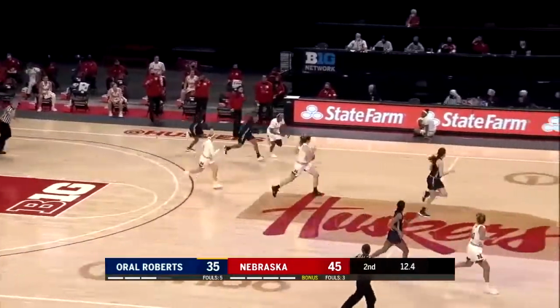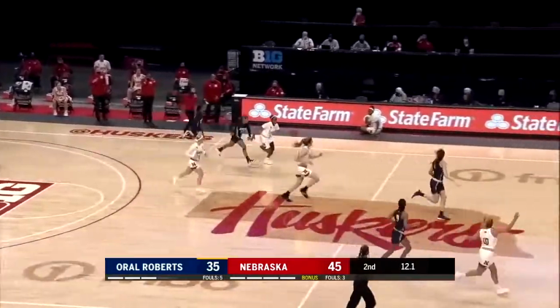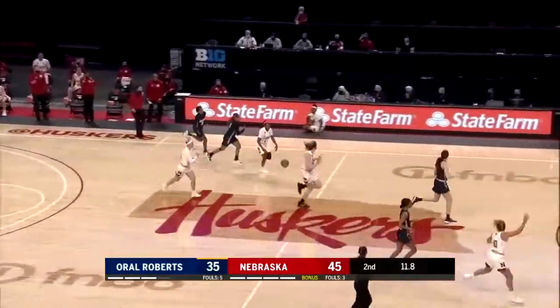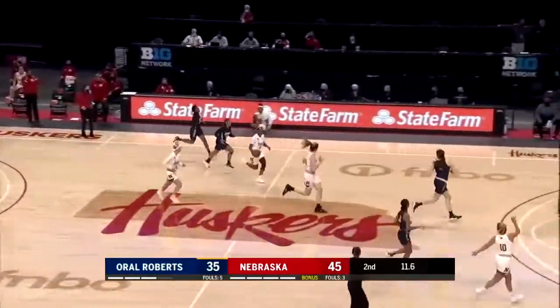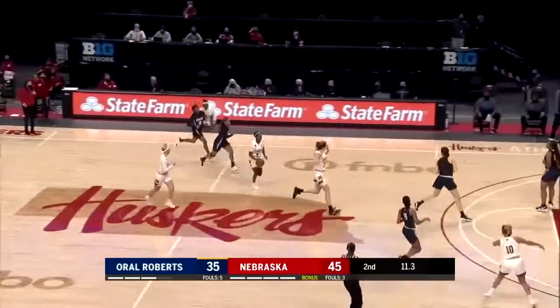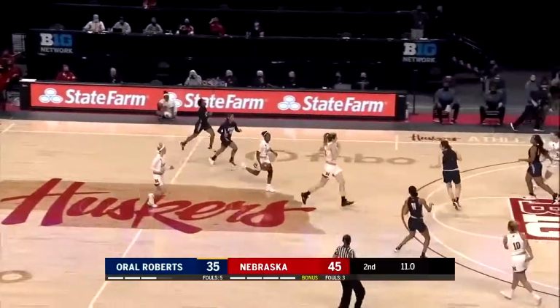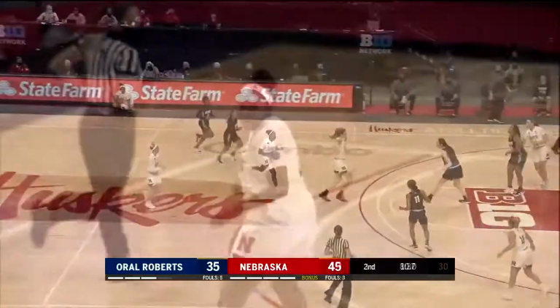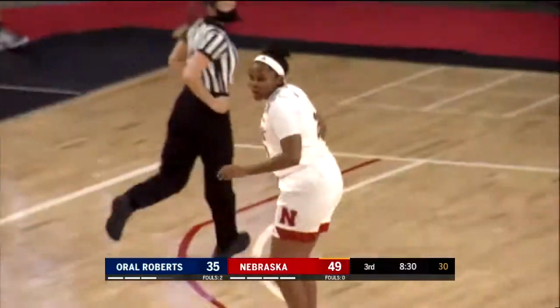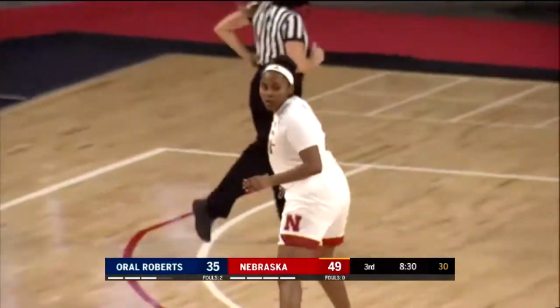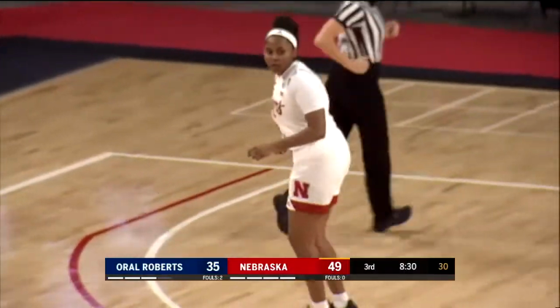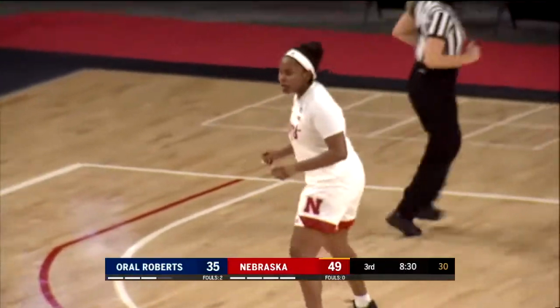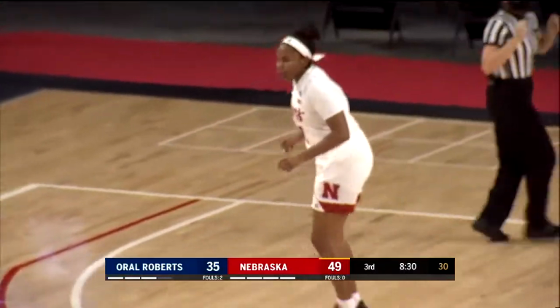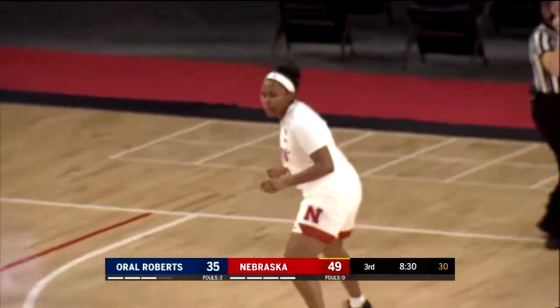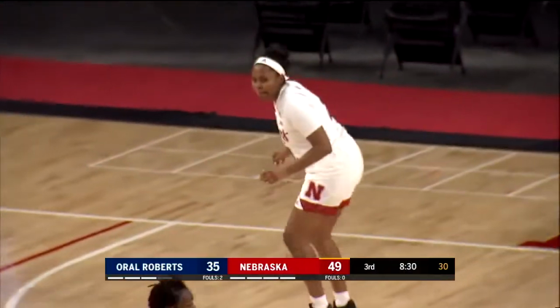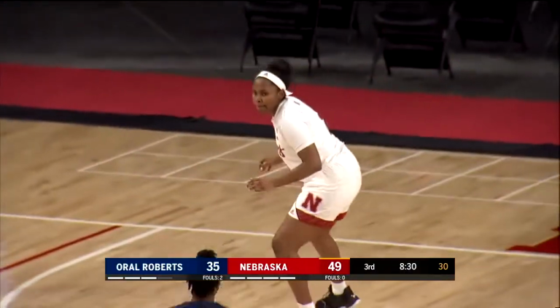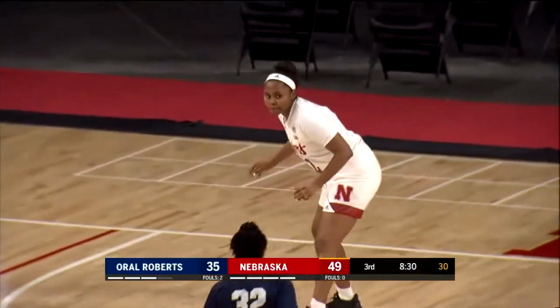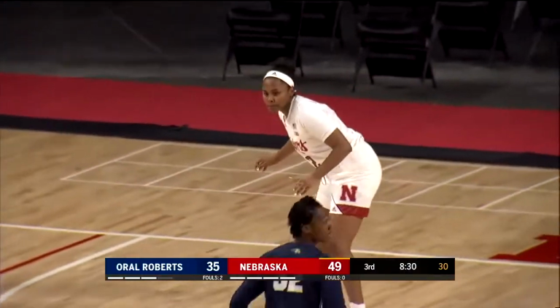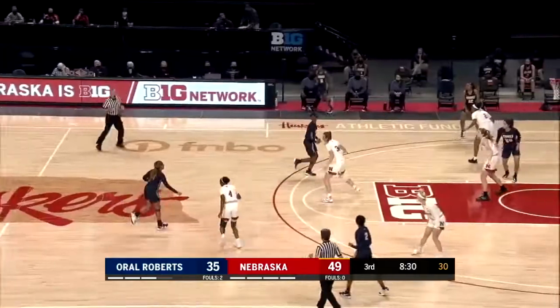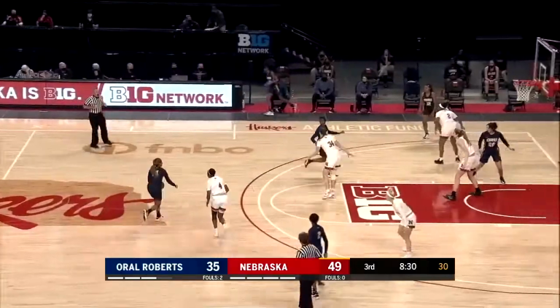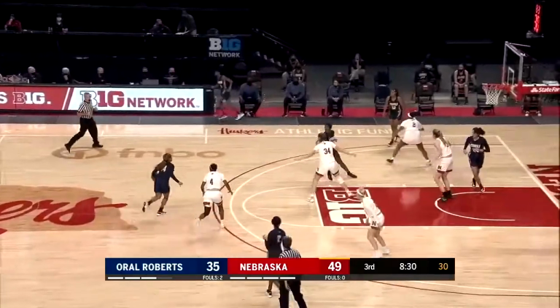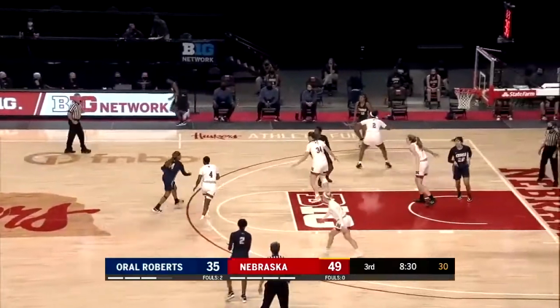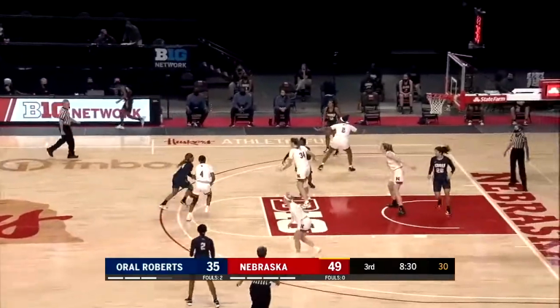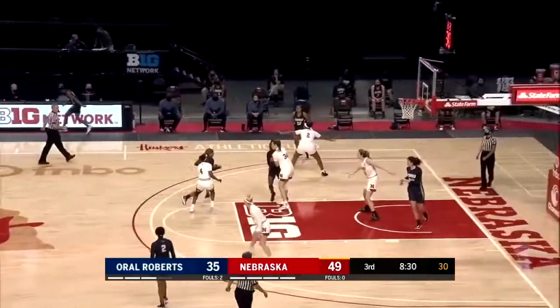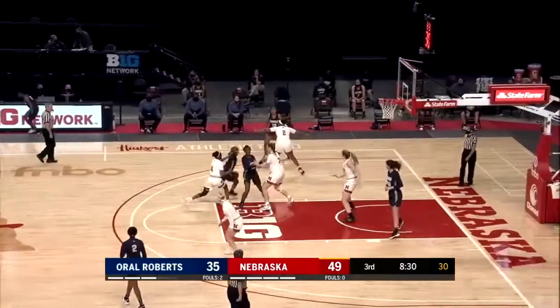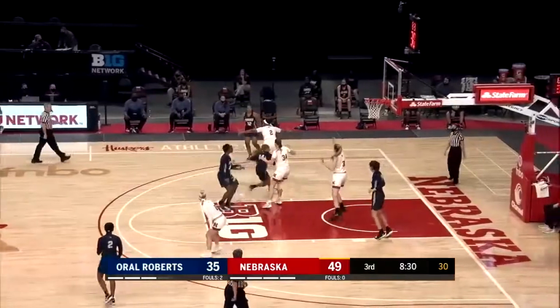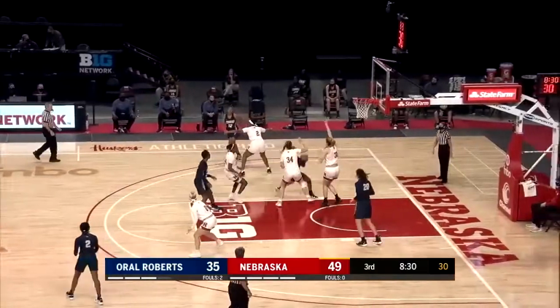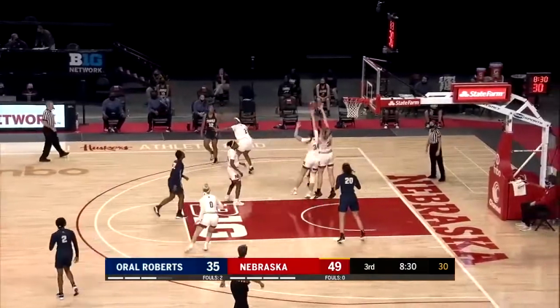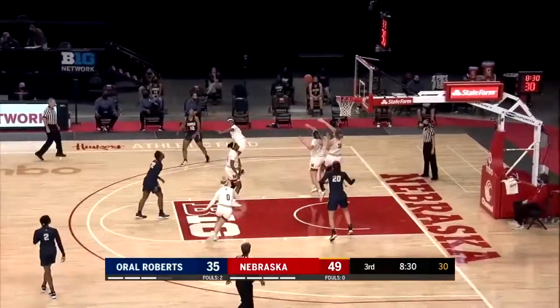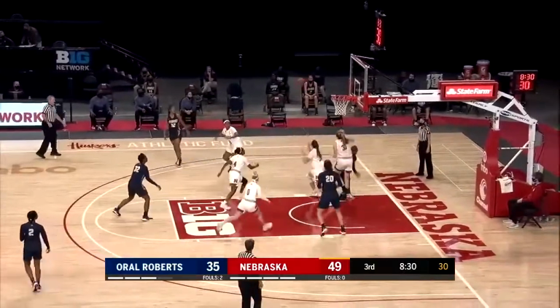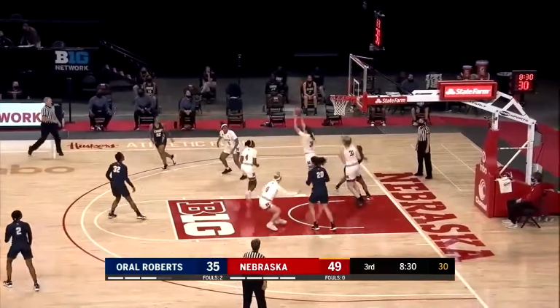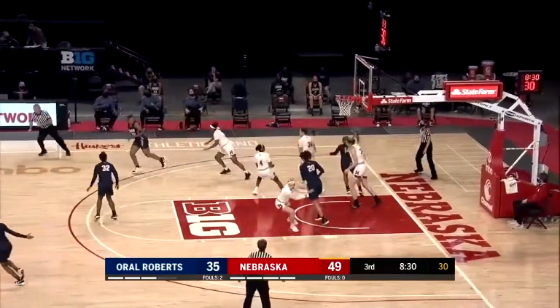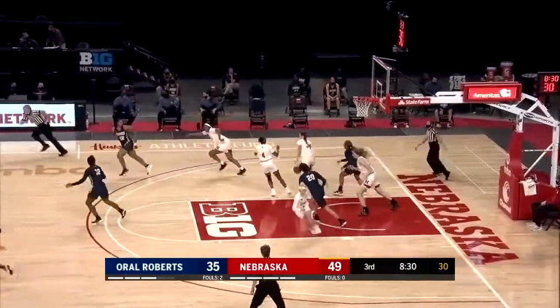Huskers have it with 13 seconds to go. What was so great about that is Trinity Brady had an open three but didn't have her feet under her. So she passed it up, ran offense, got it back, and buried it.